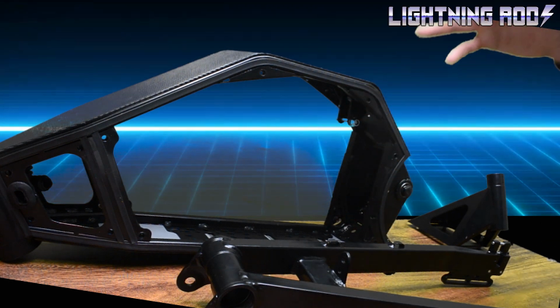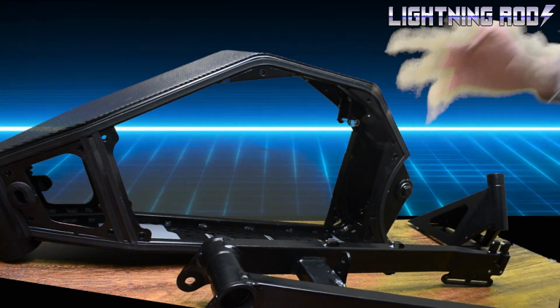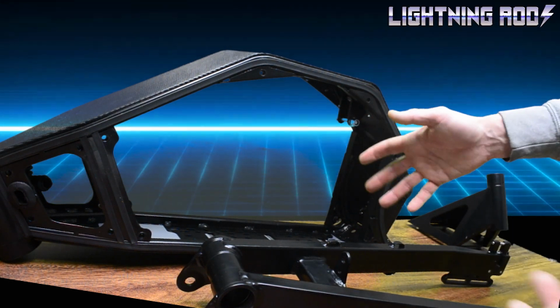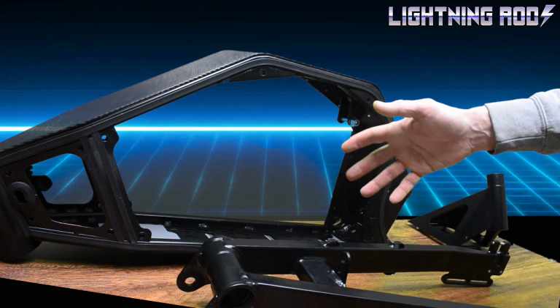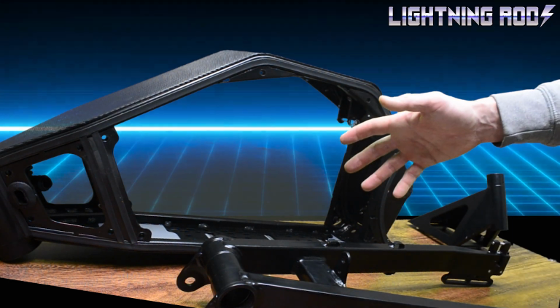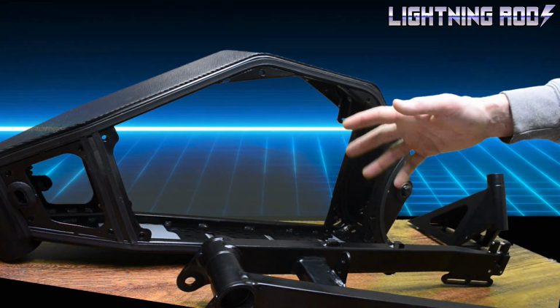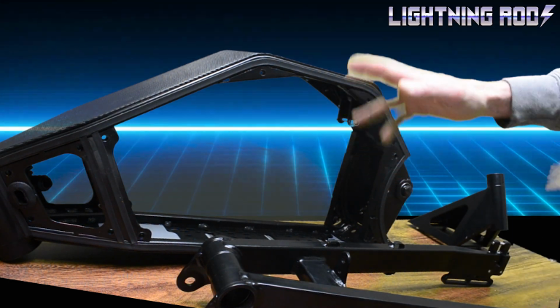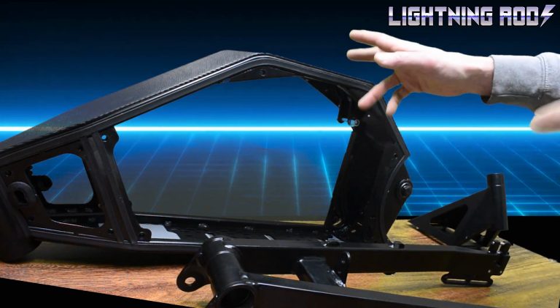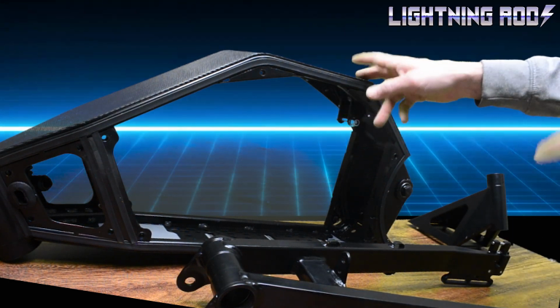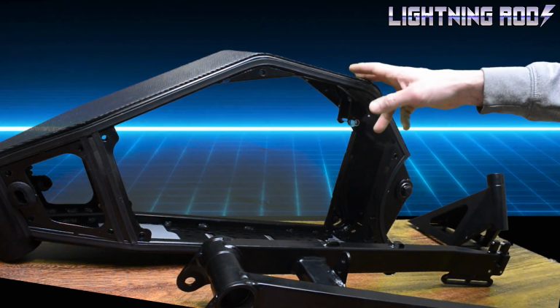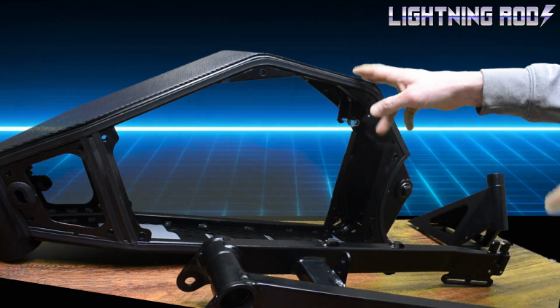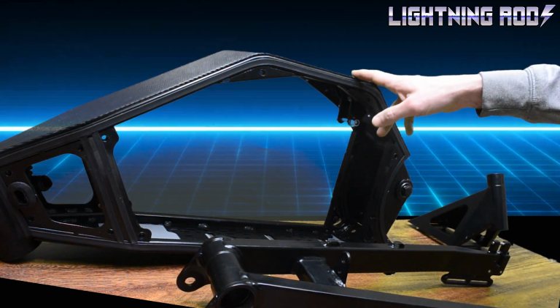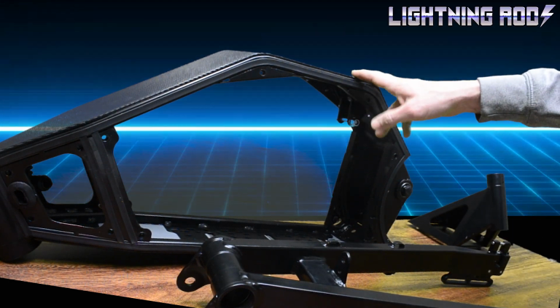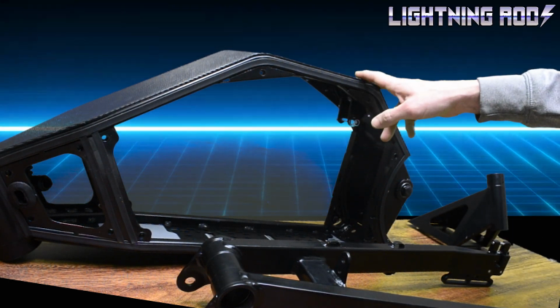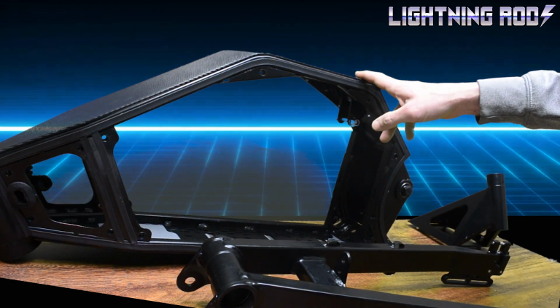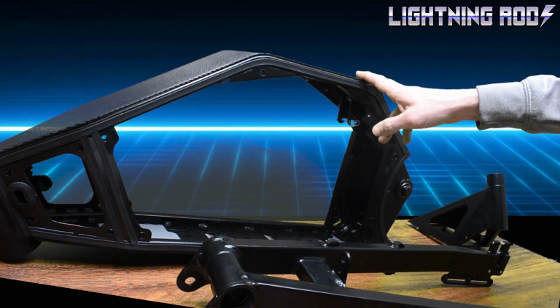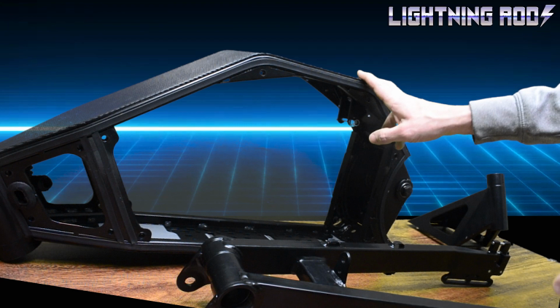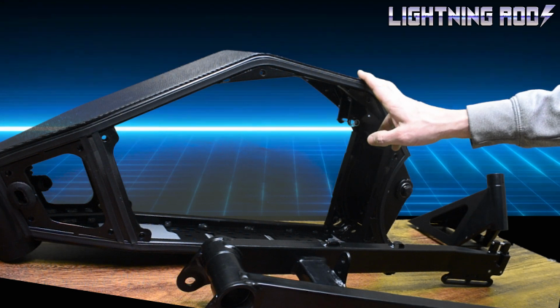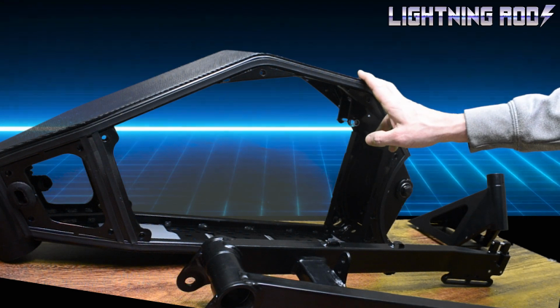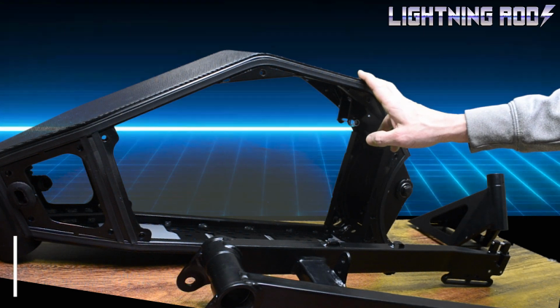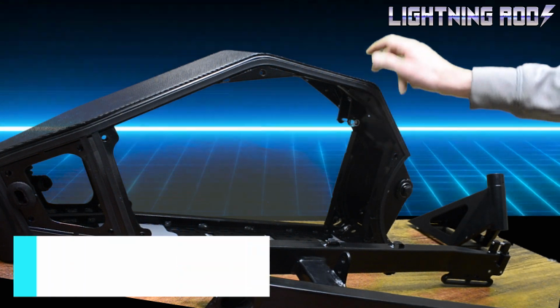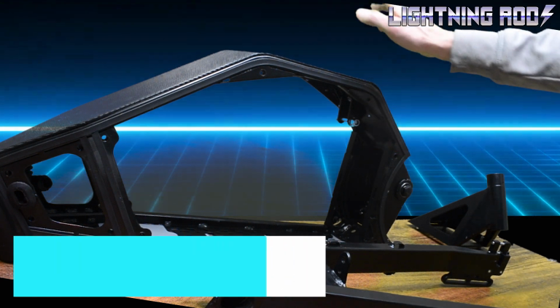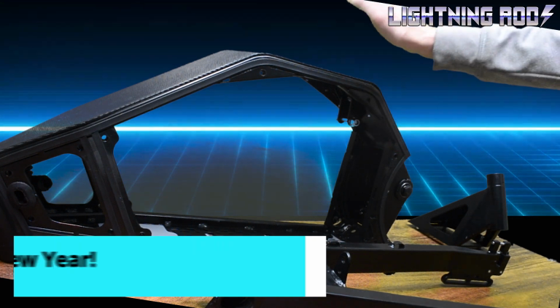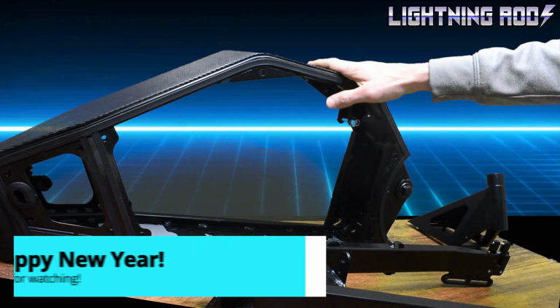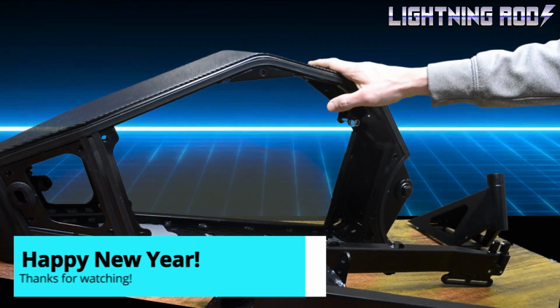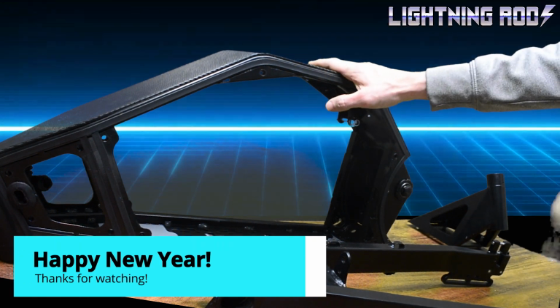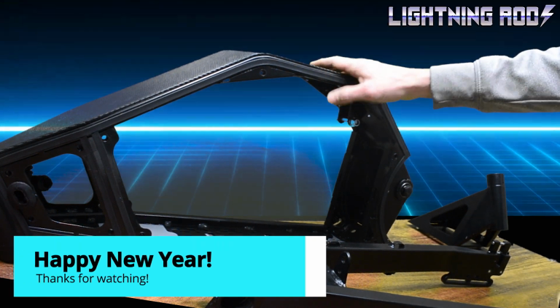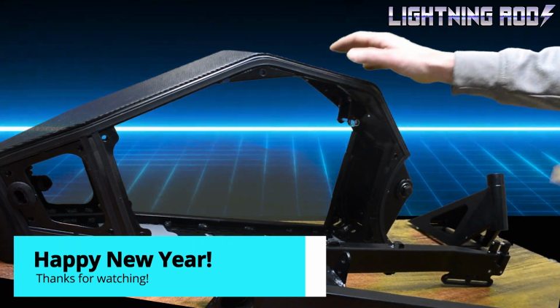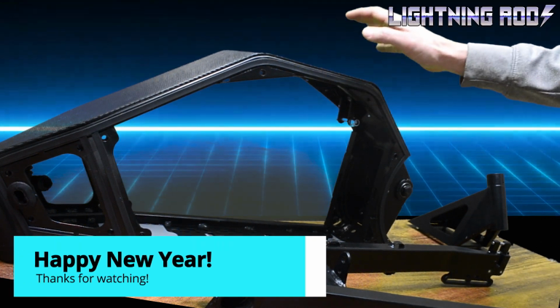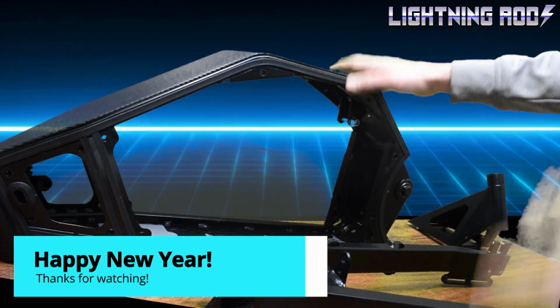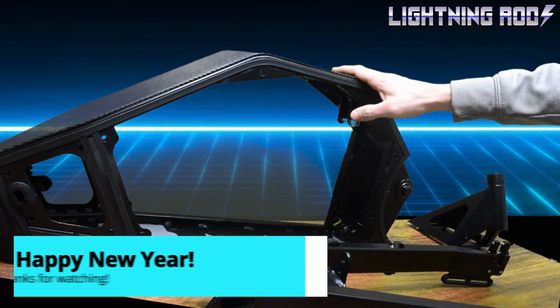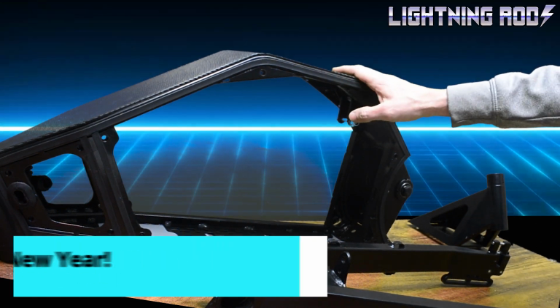That's it for now, but there's going to be lots more on this bike this year as it takes shape. Happy New Year again and thanks very much for watching.